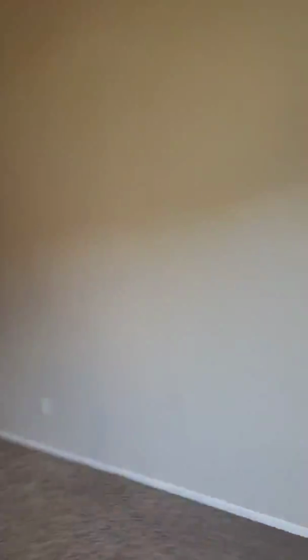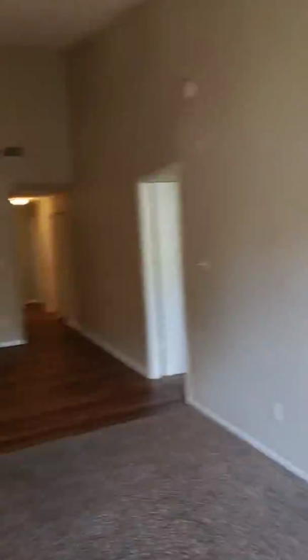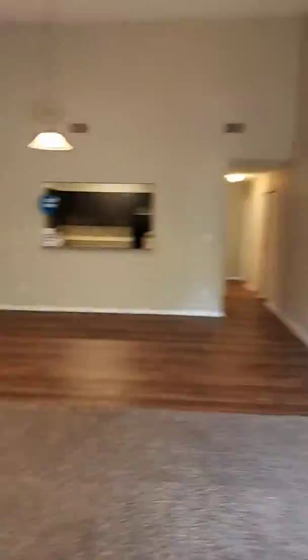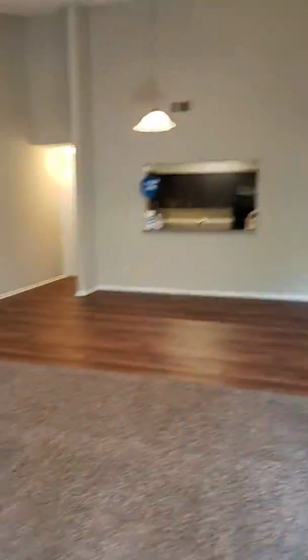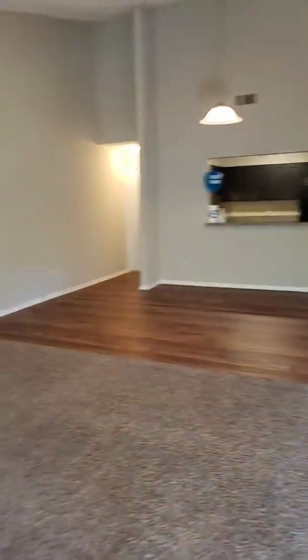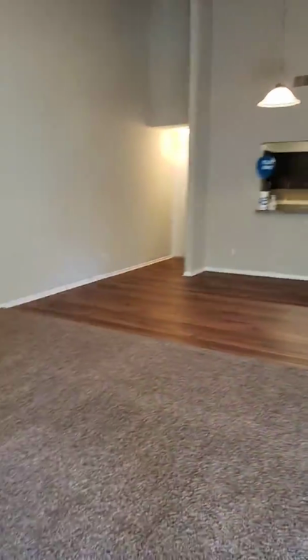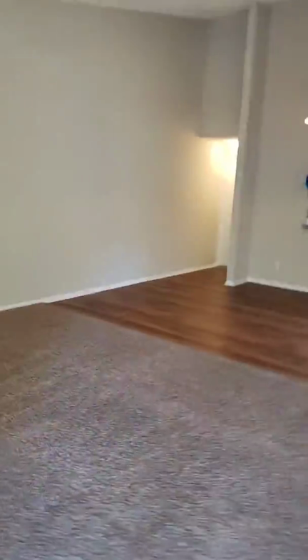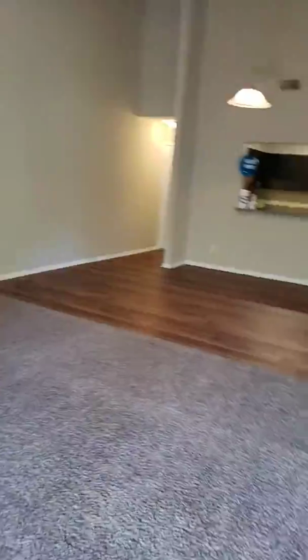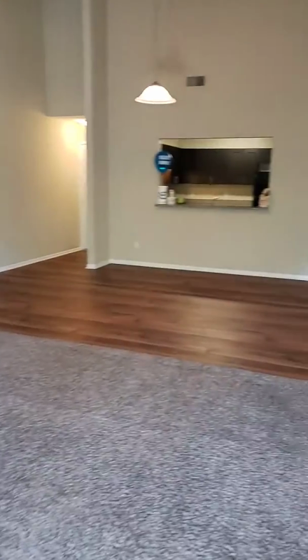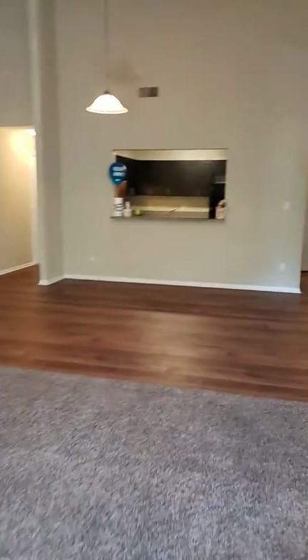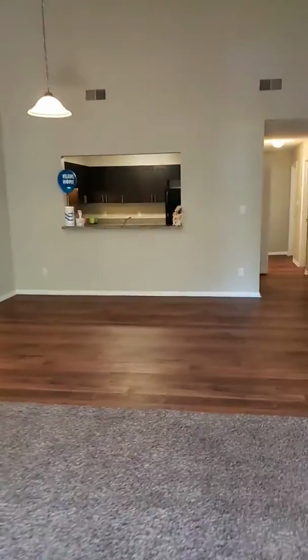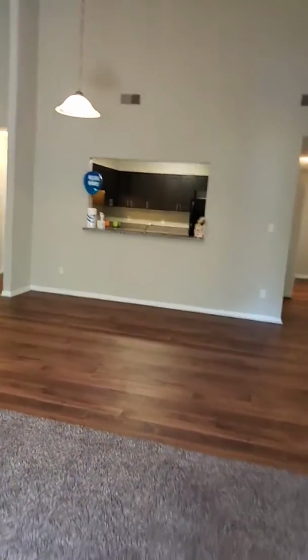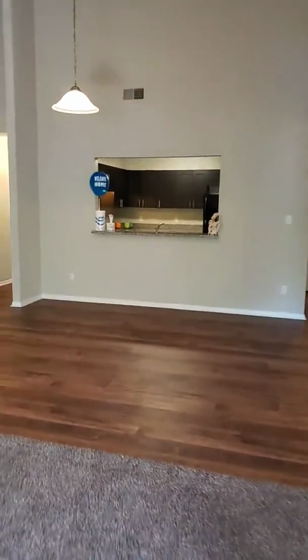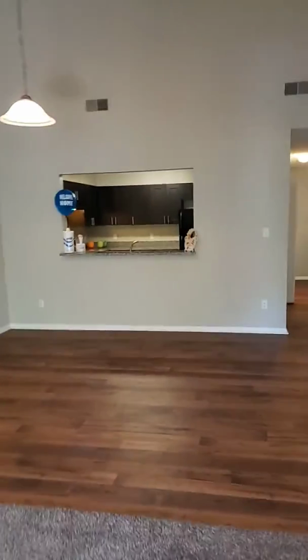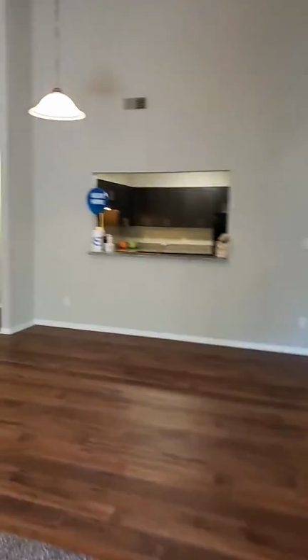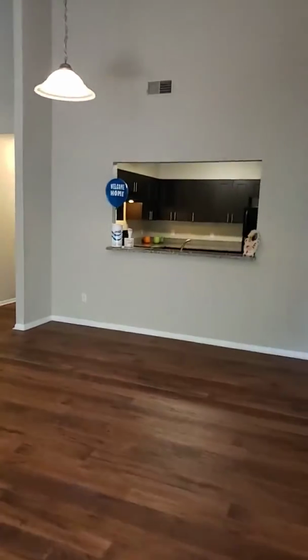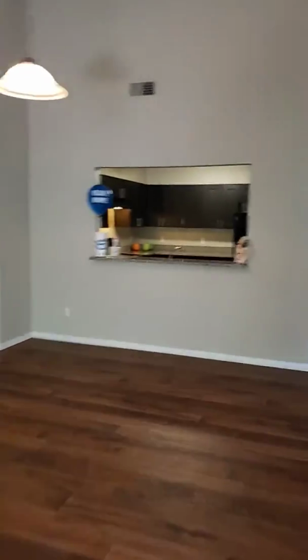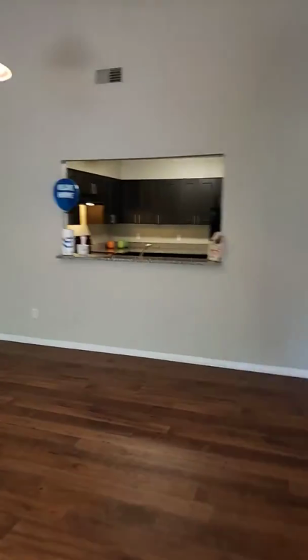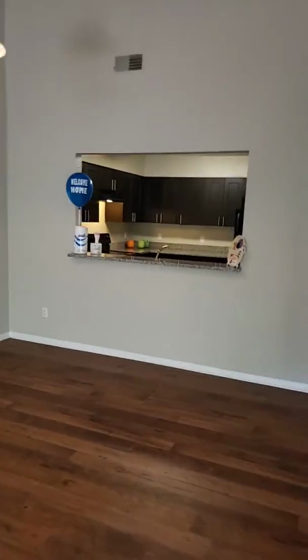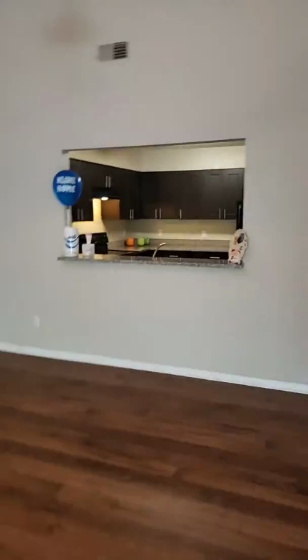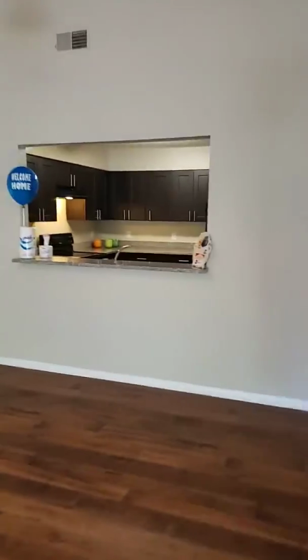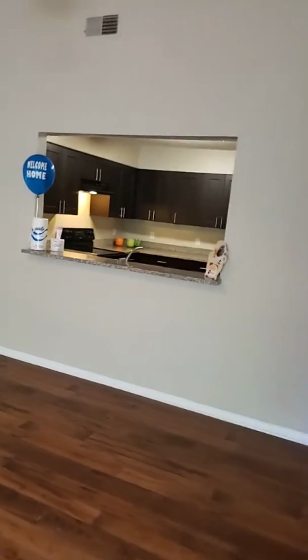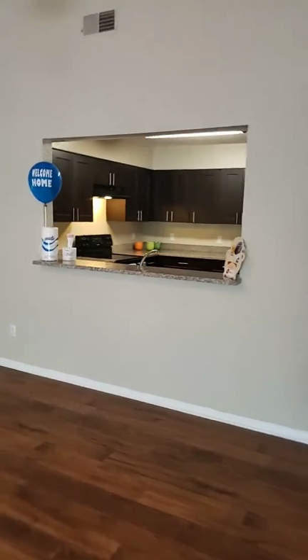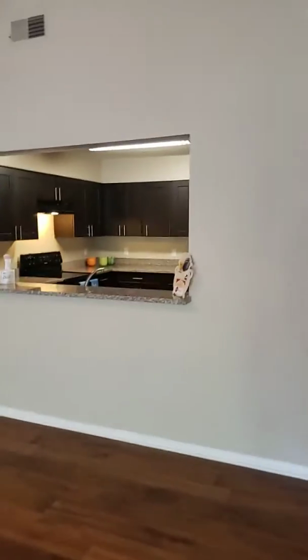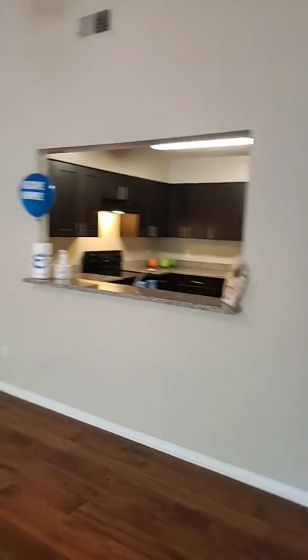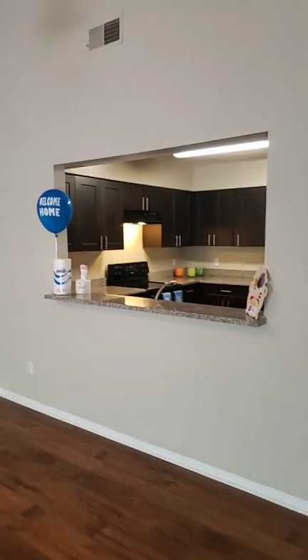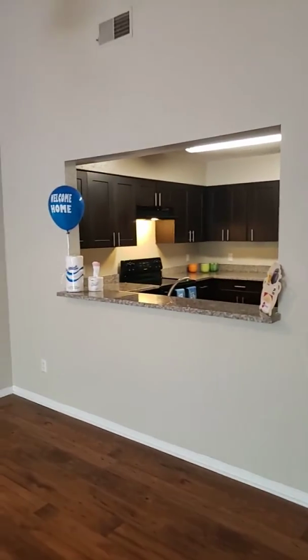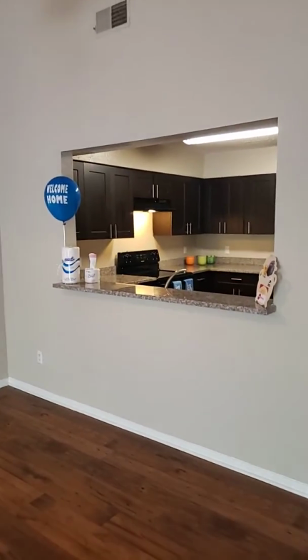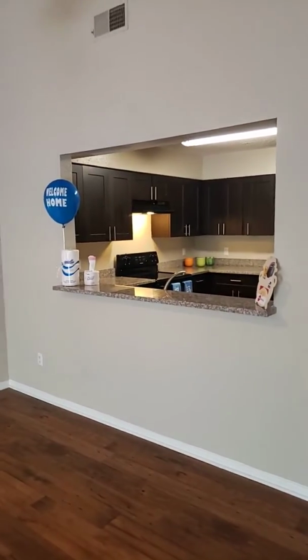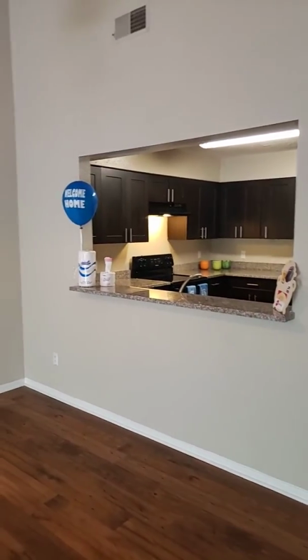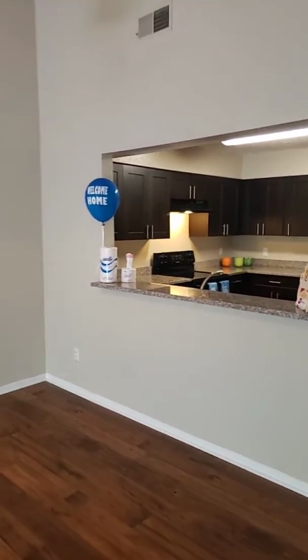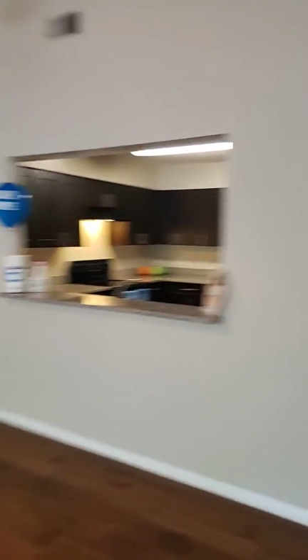Again, living room, dining room. You have your kitchen area, so you're able to look through the kitchen as you're cooking and entertain your company.